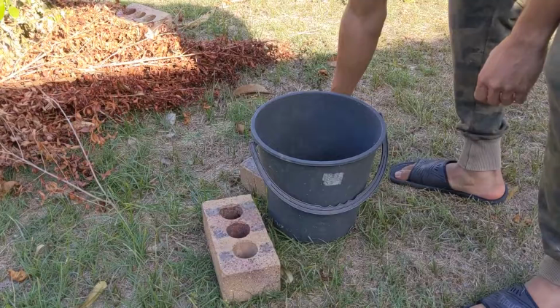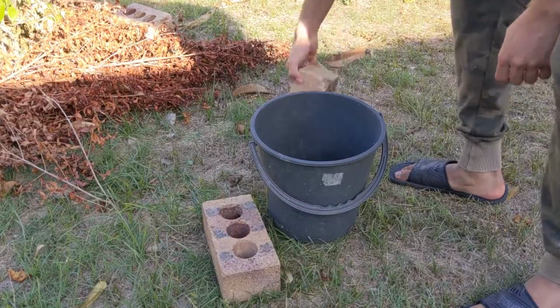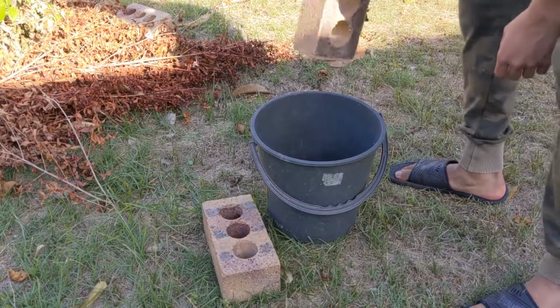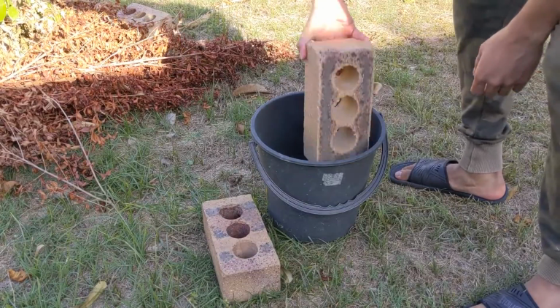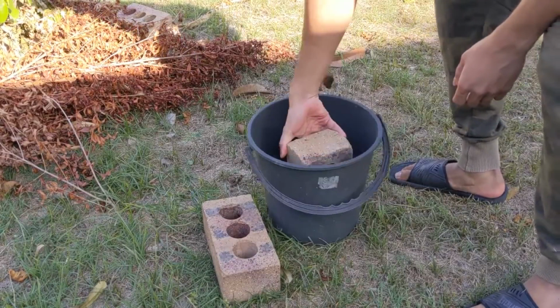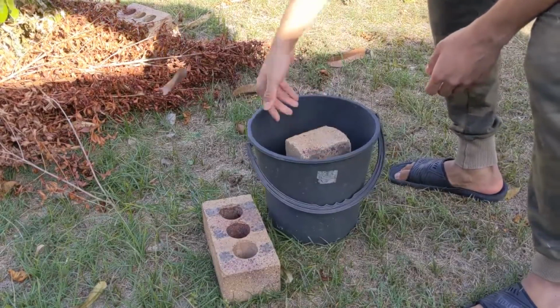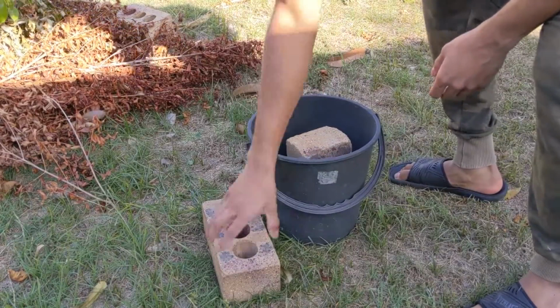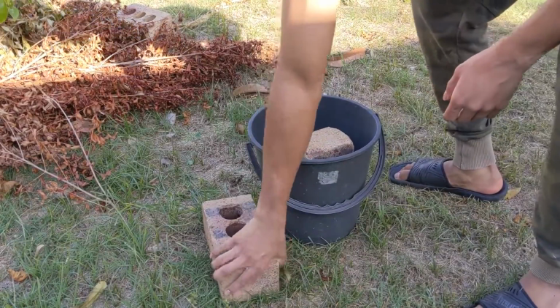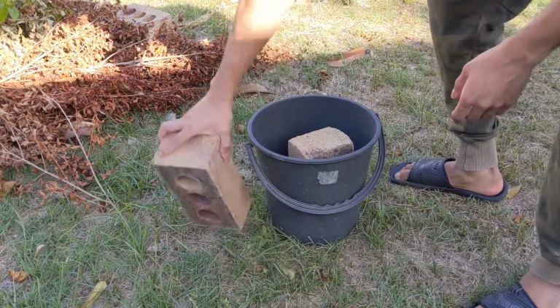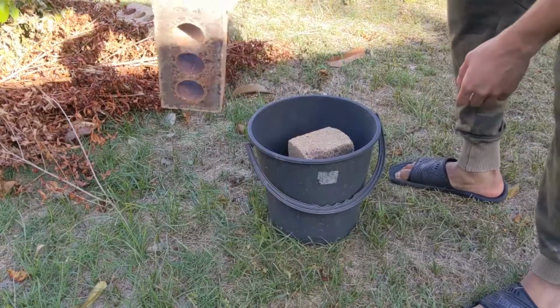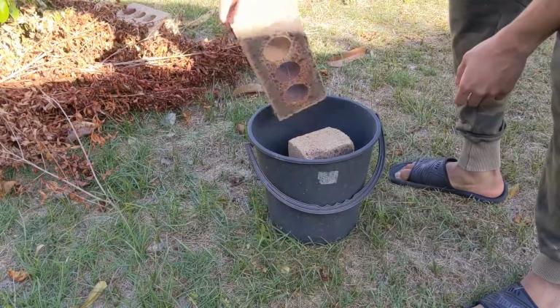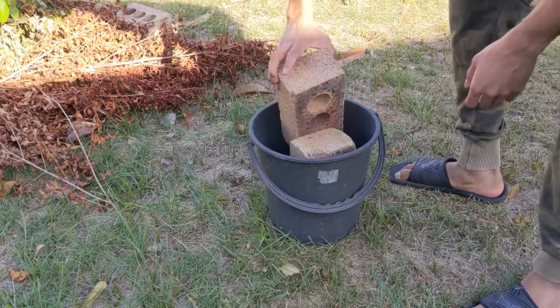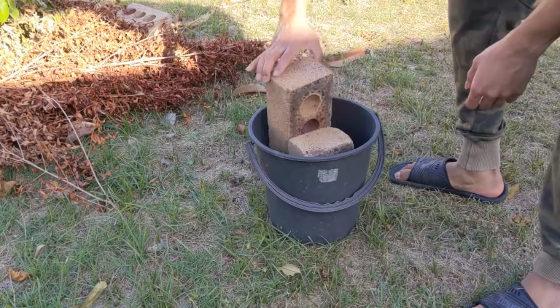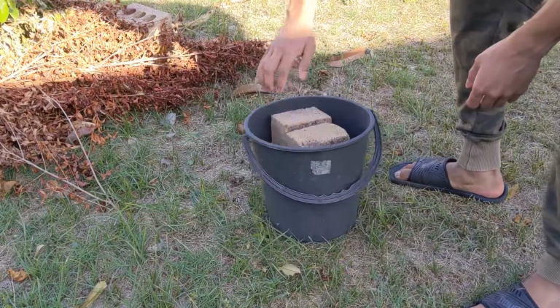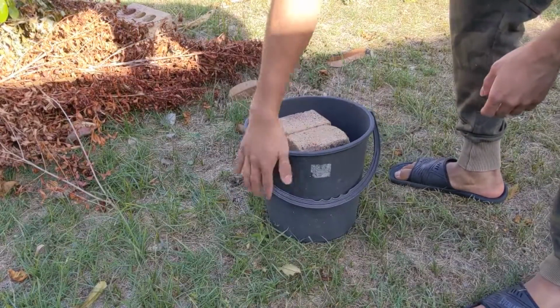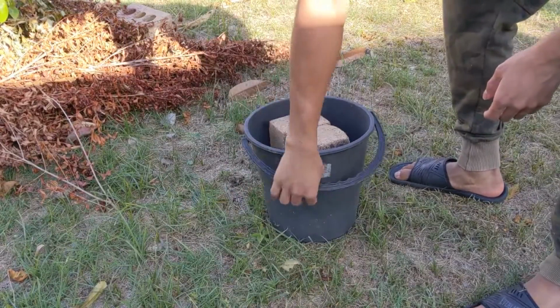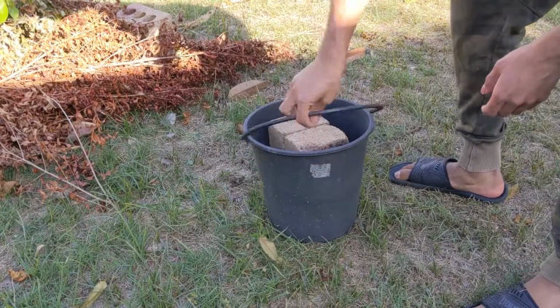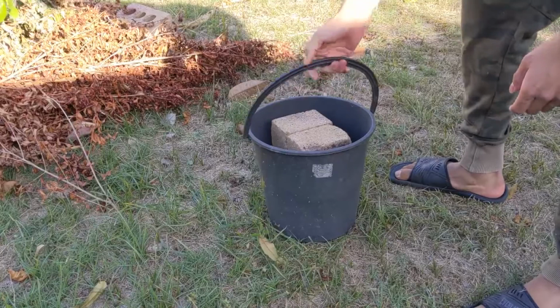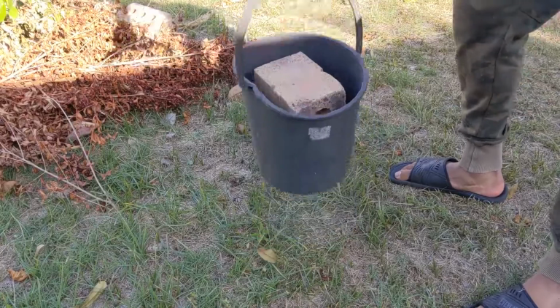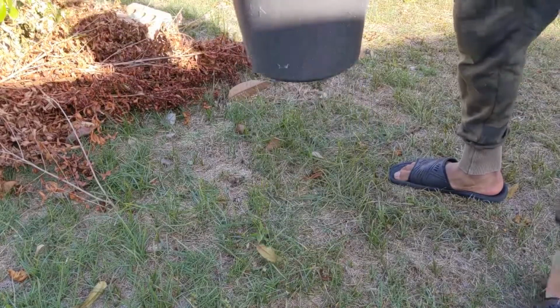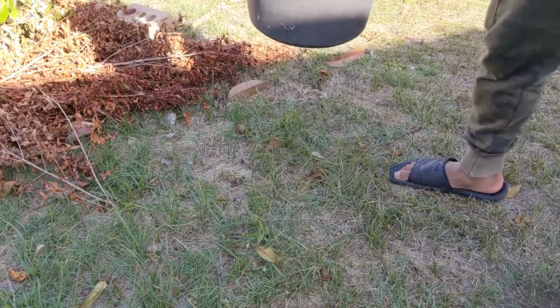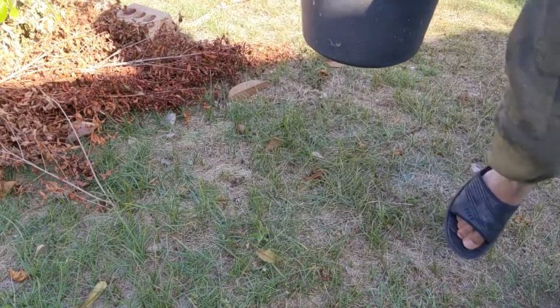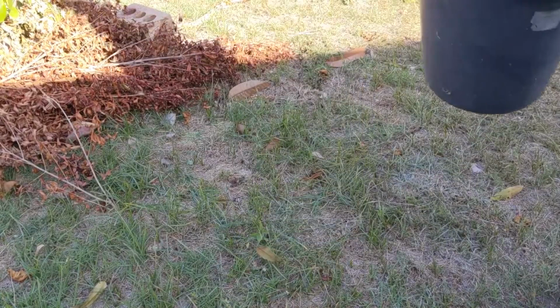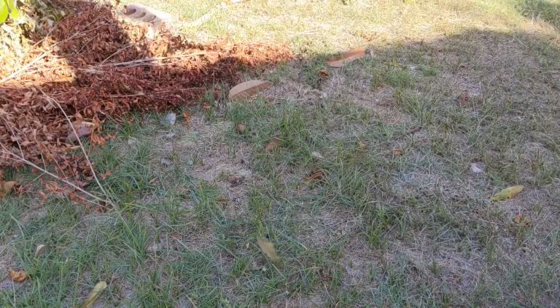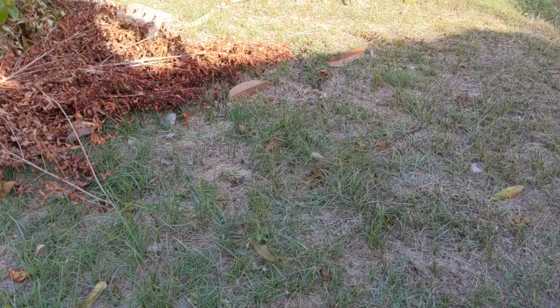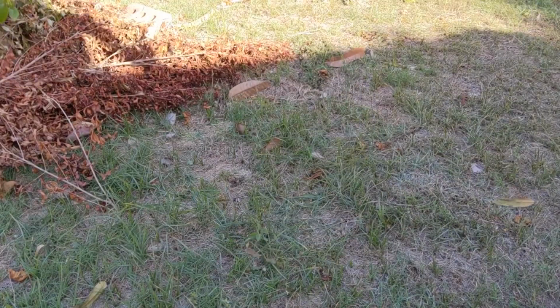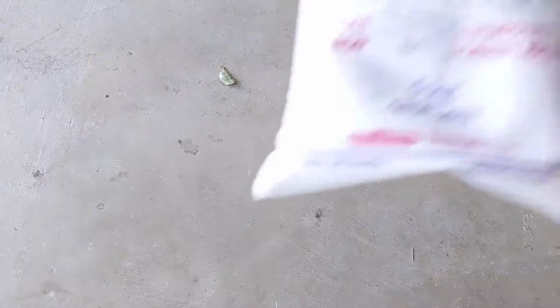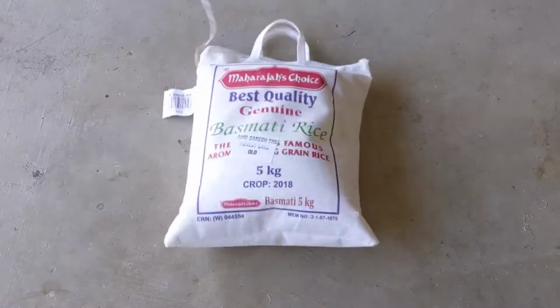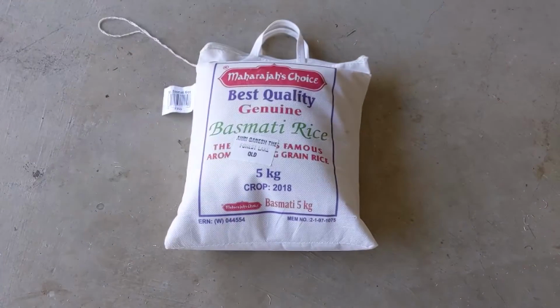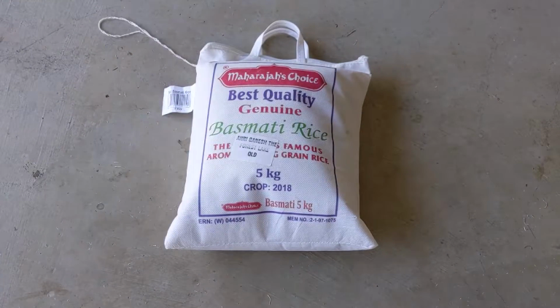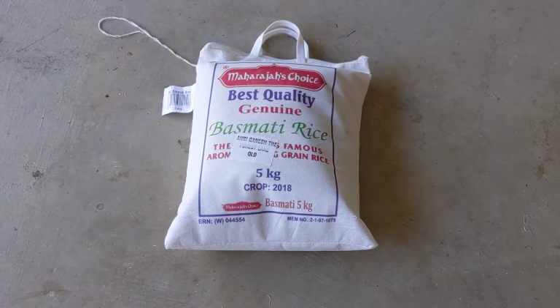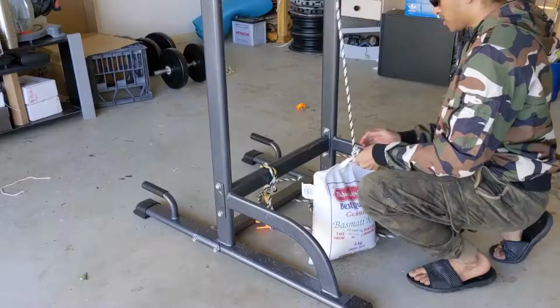It needs something to be your weight. If you haven't got actual weights, just take a bucket and fill it up with some heavy stuff. Or even better, we can go with the maharaja's choice.